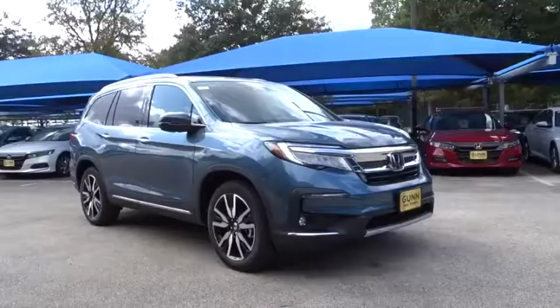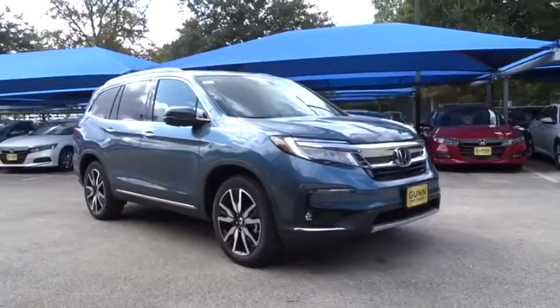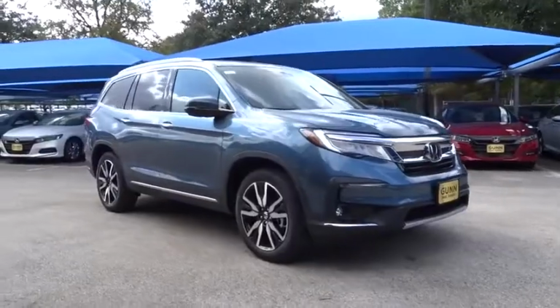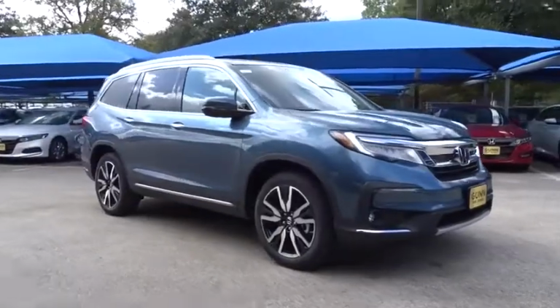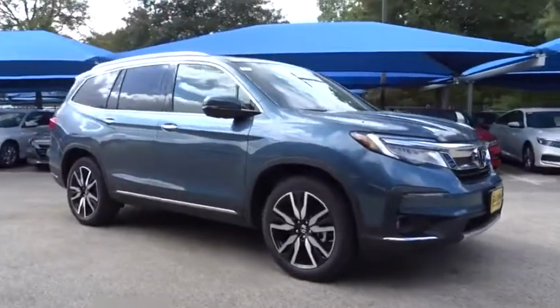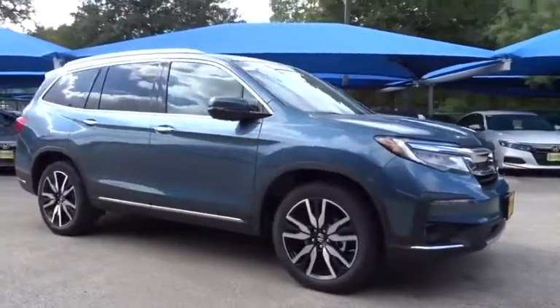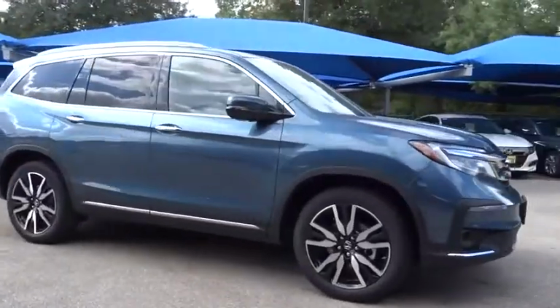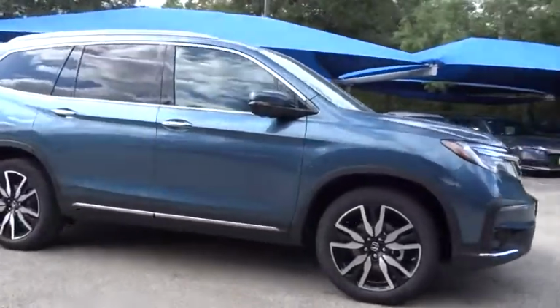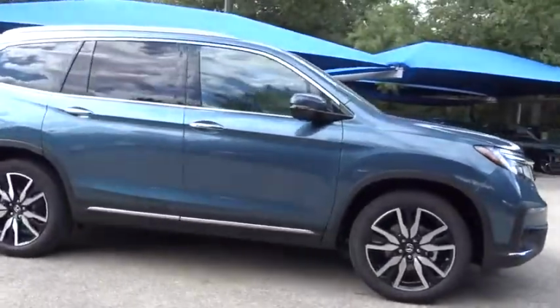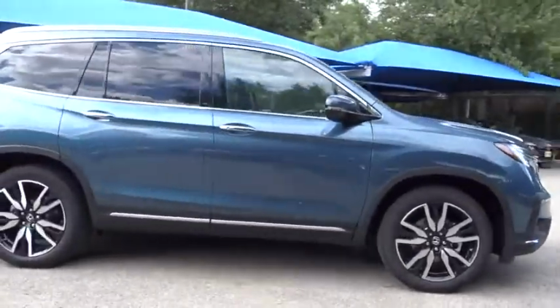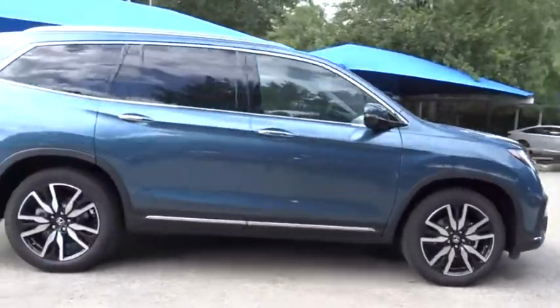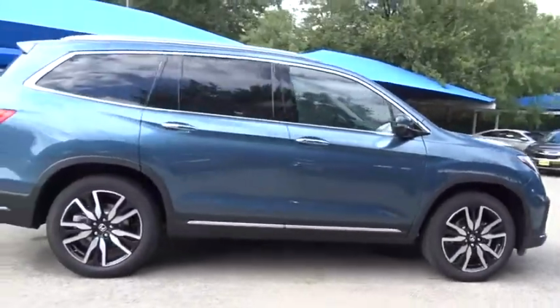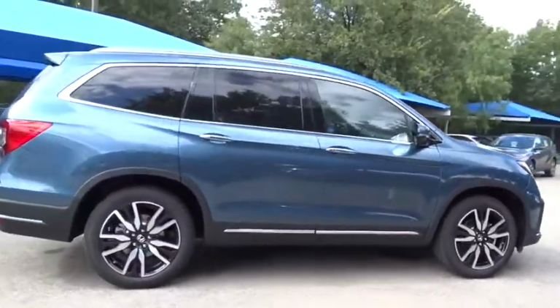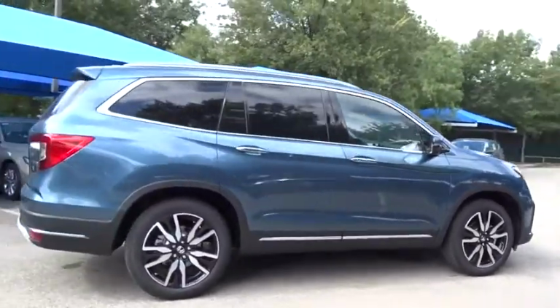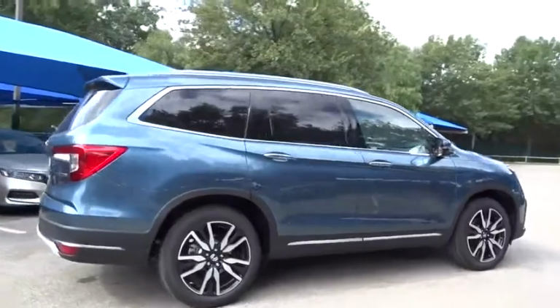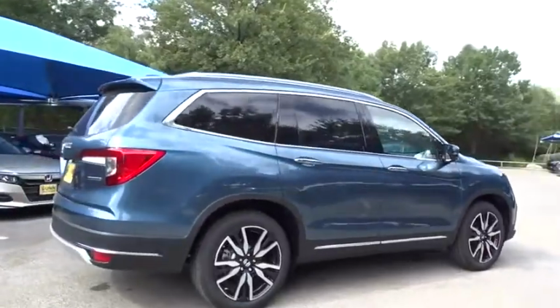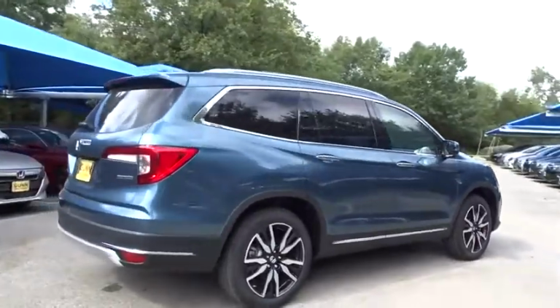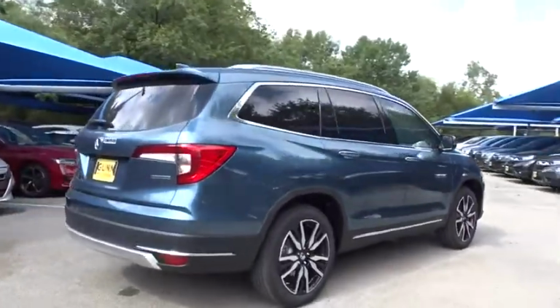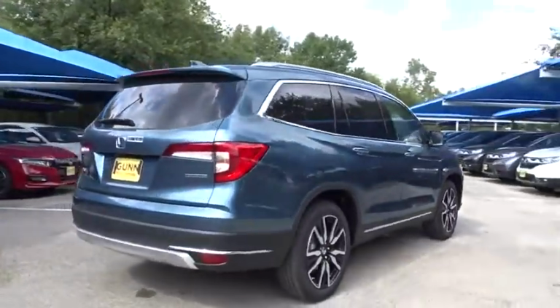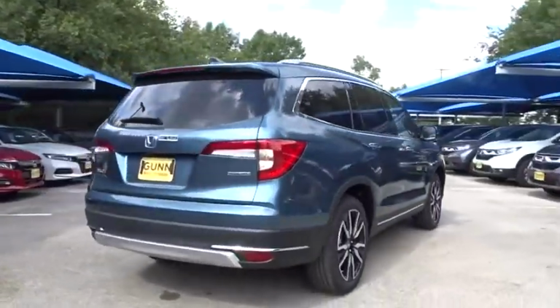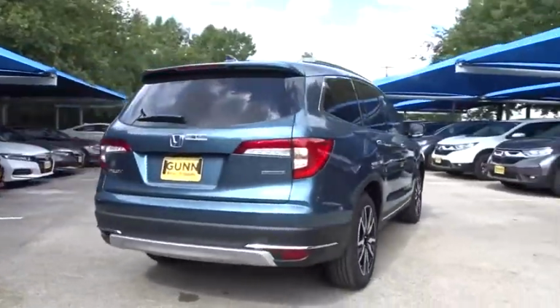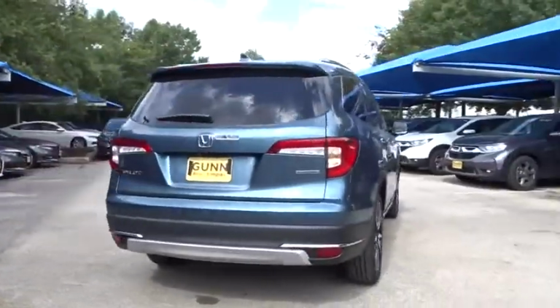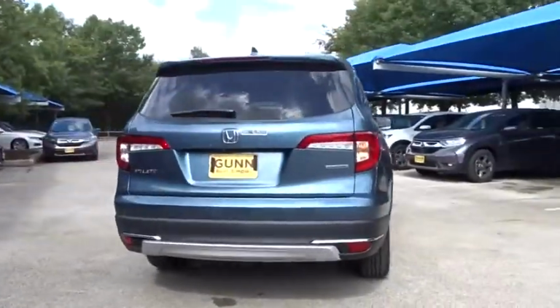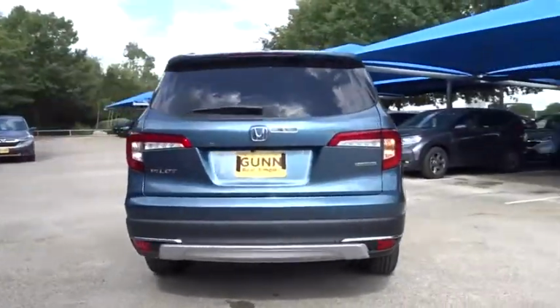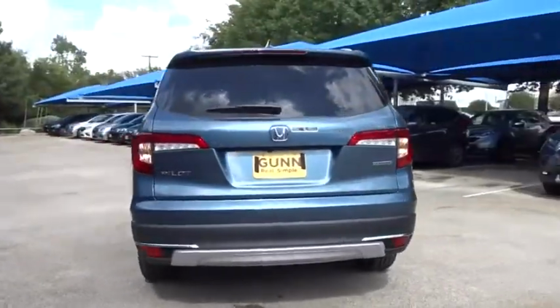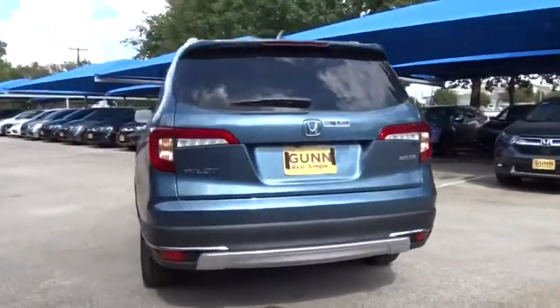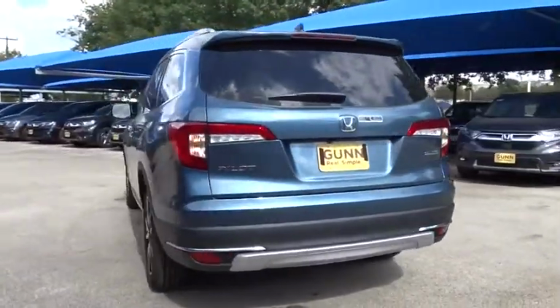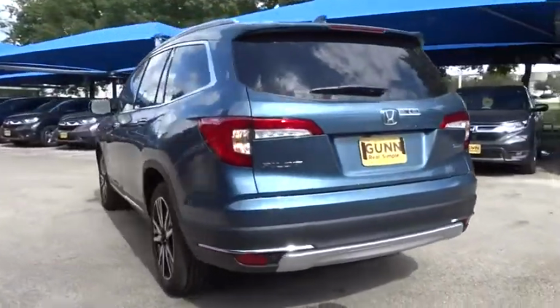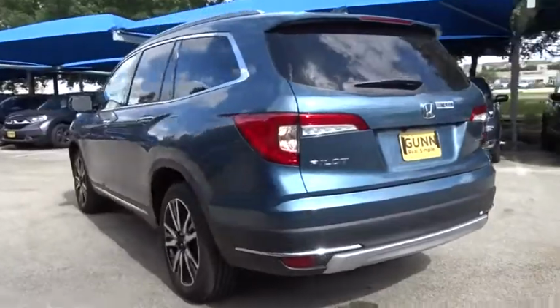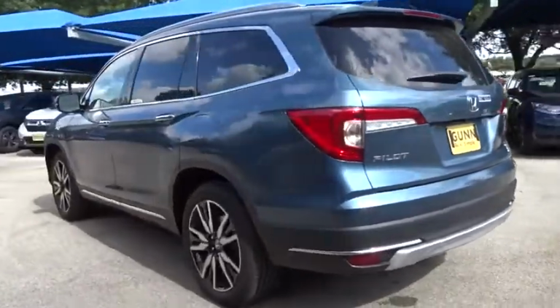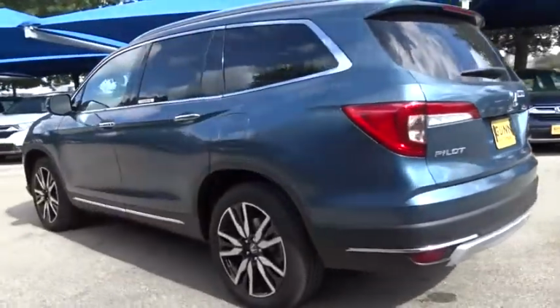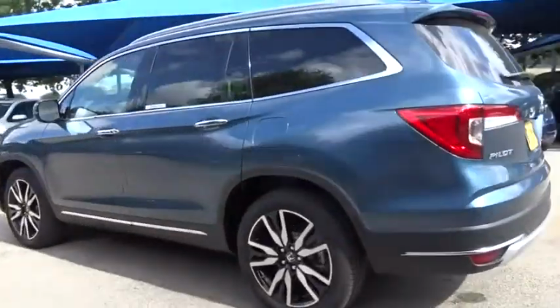Make a great choice today with the 2020 Honda Pilot. Optimal utility. Indulgent interior. Powerful performer. You'll be ready for almost anything in the Honda Pilot.